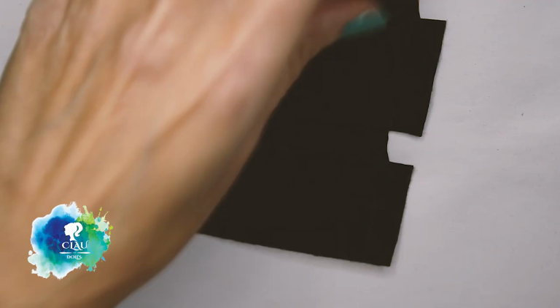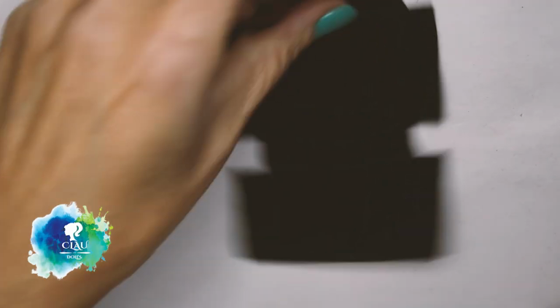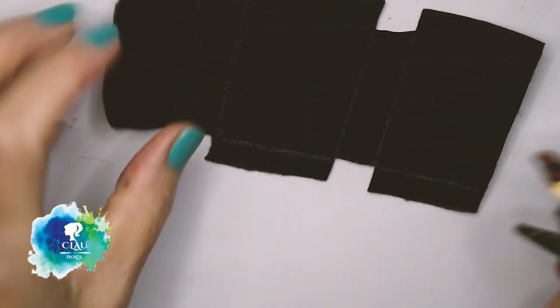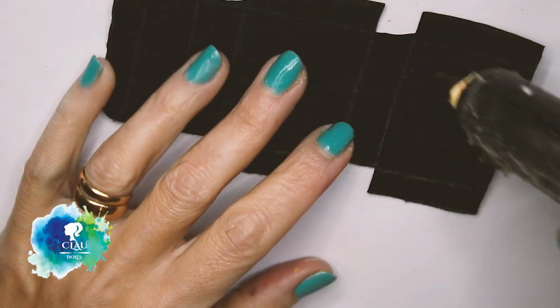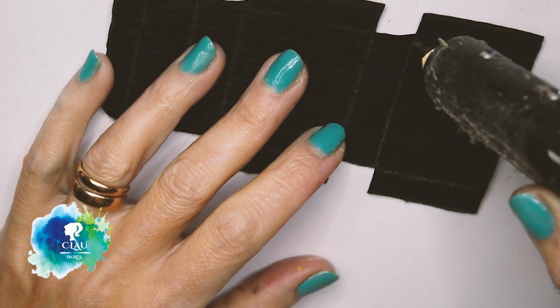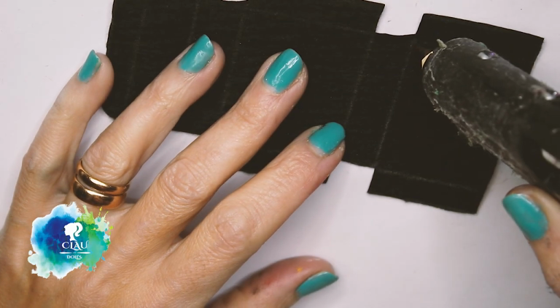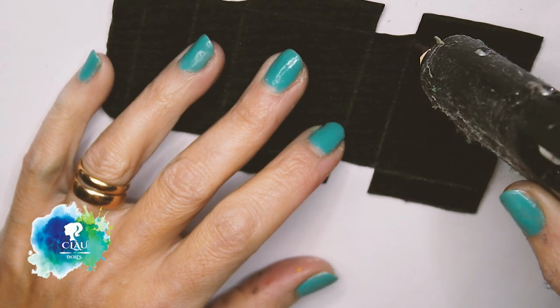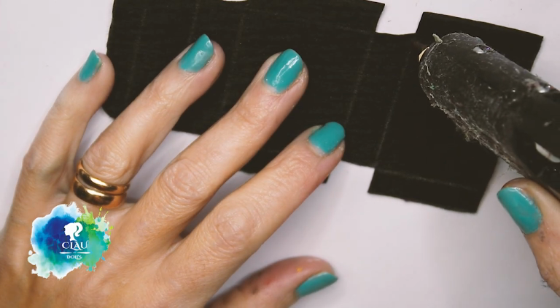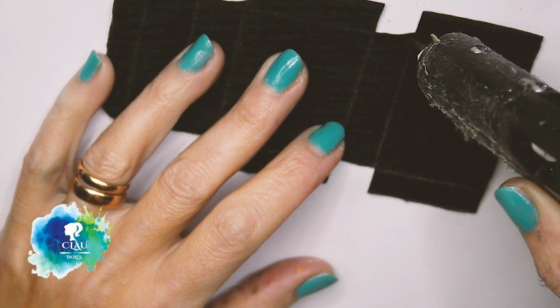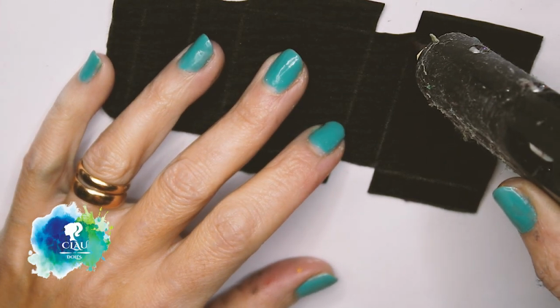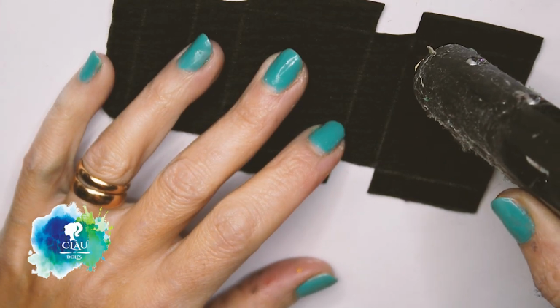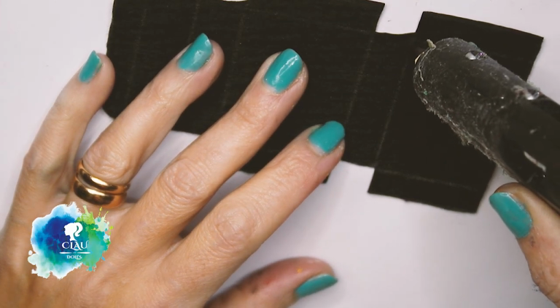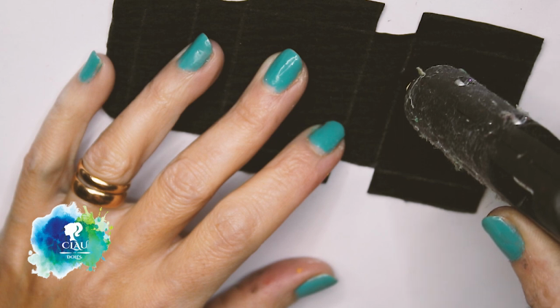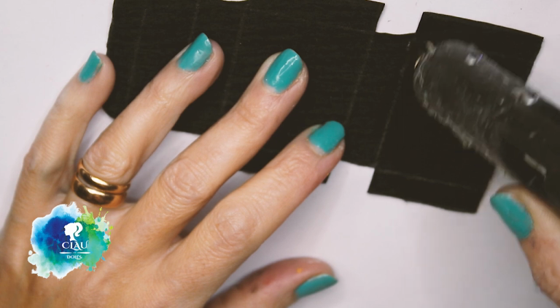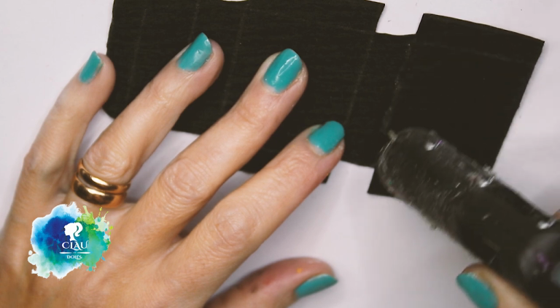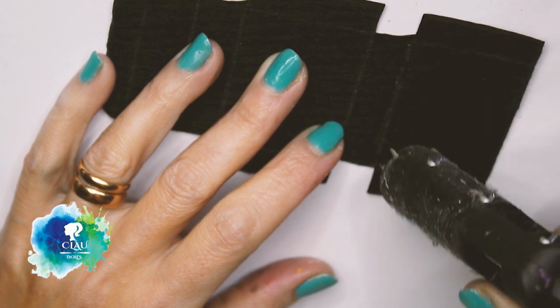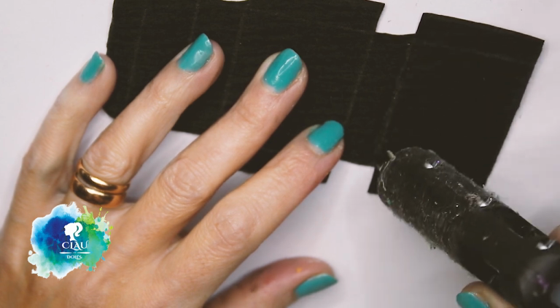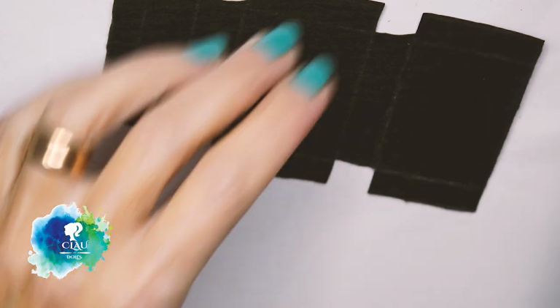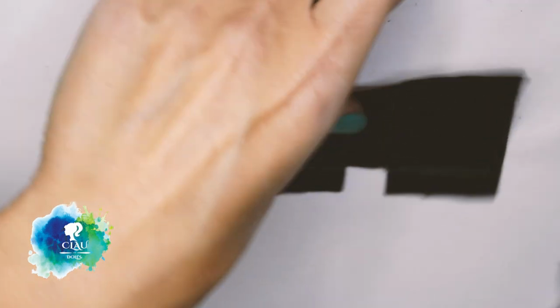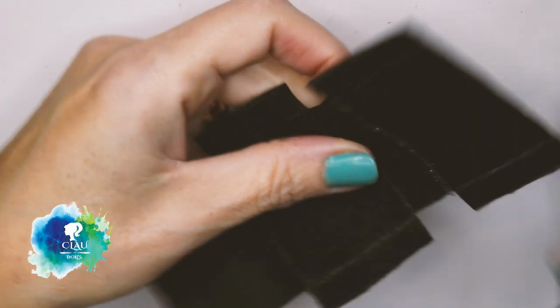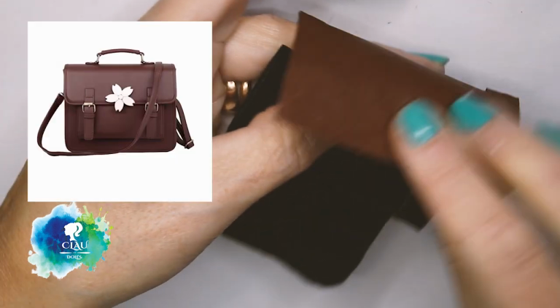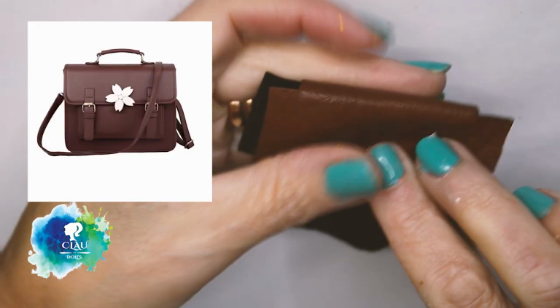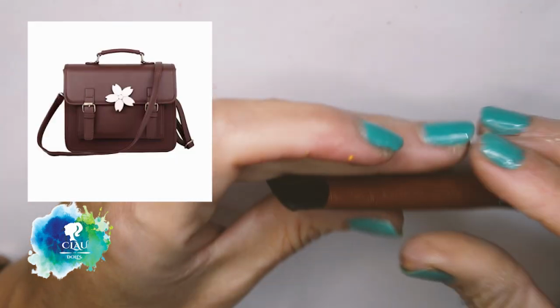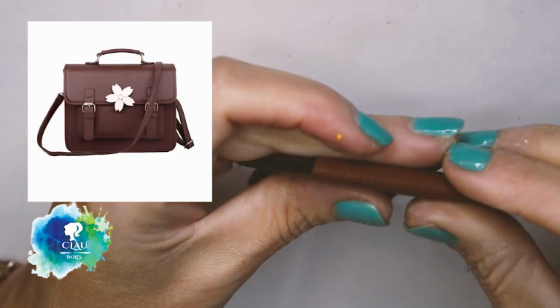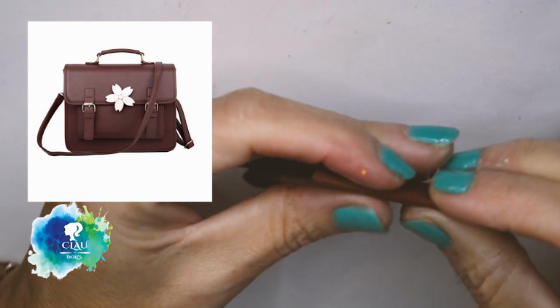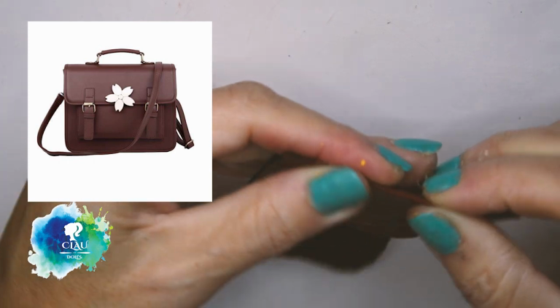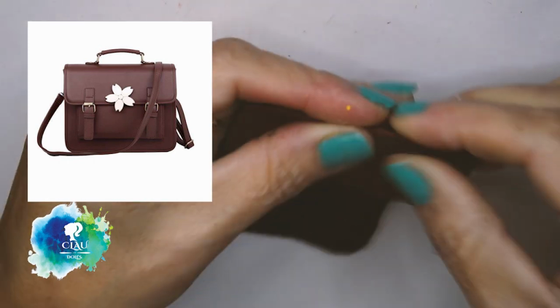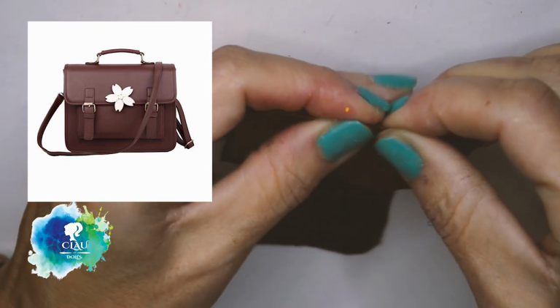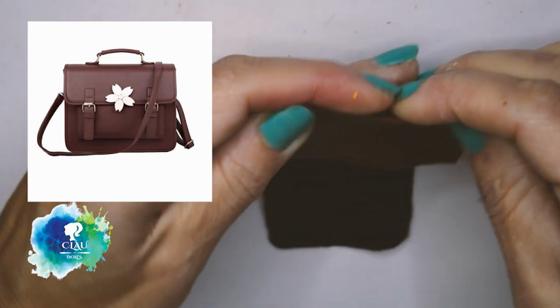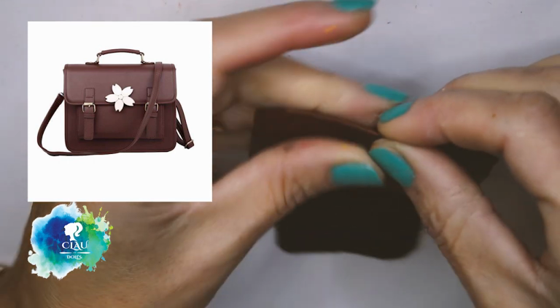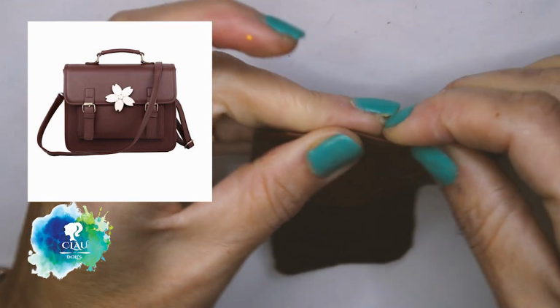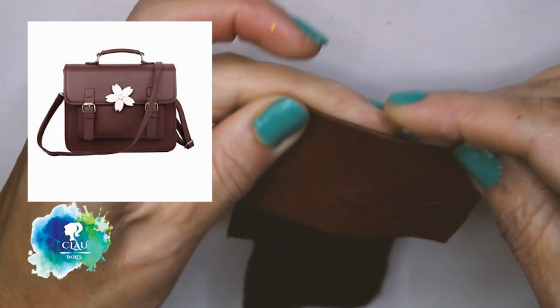For the school bag, I'm gonna use this fake brown leather and with hot glue I give it a rectangle shape. I got inspiration from the old school bags they use in Japan.